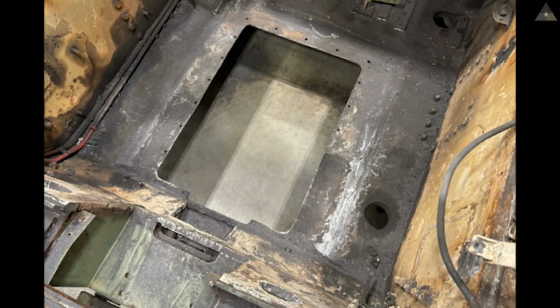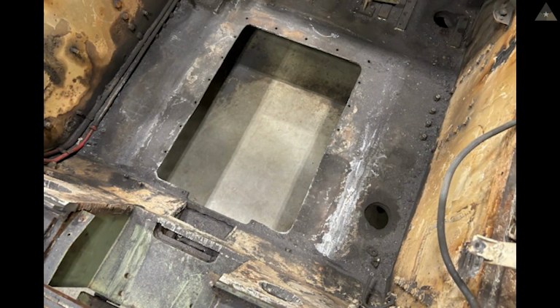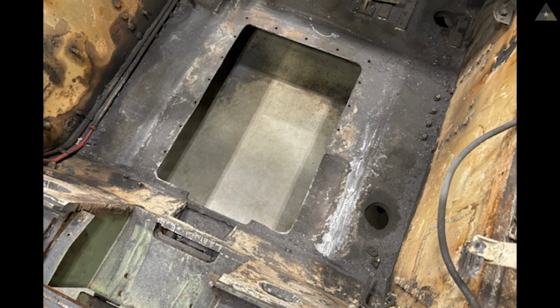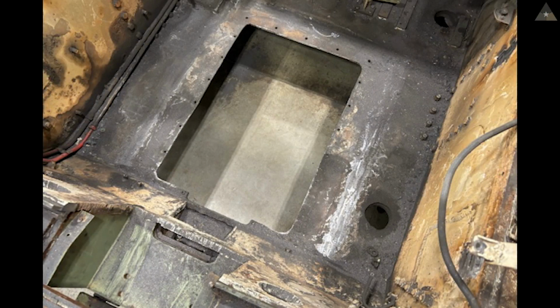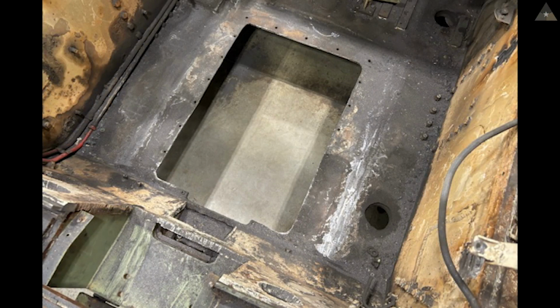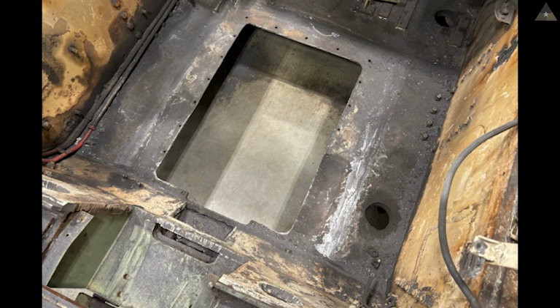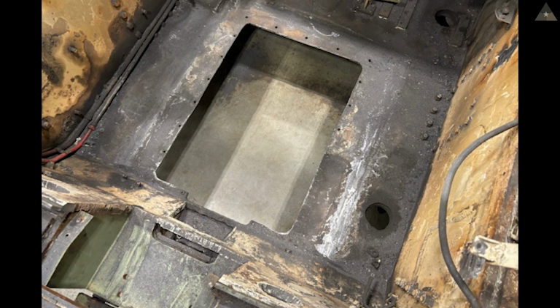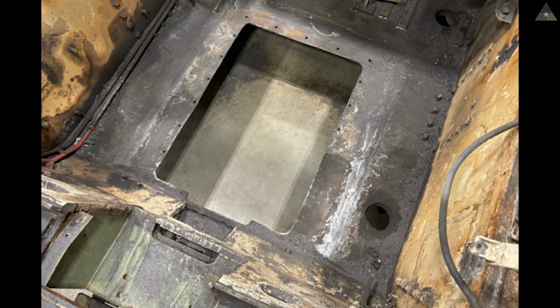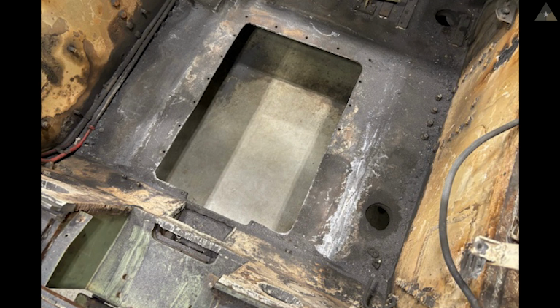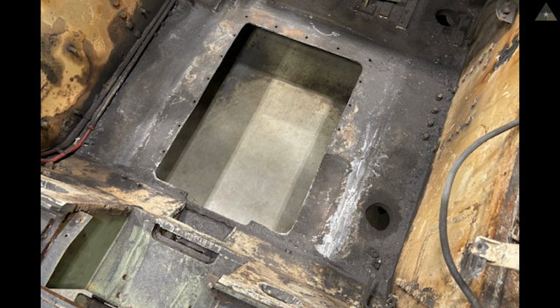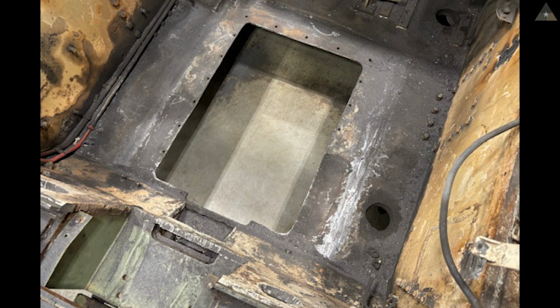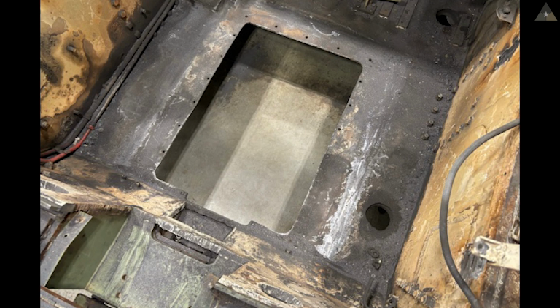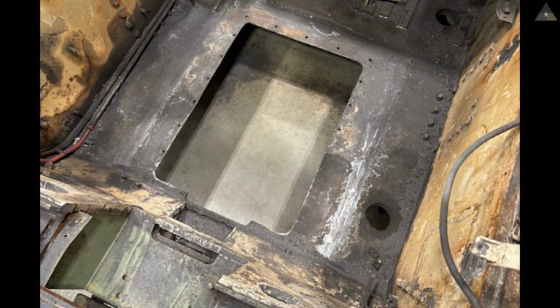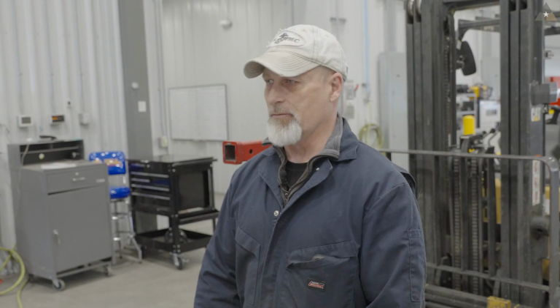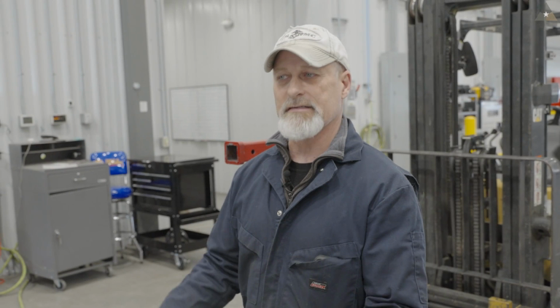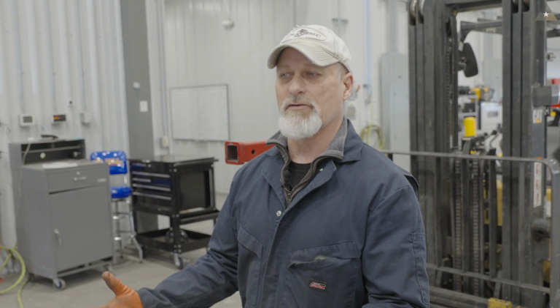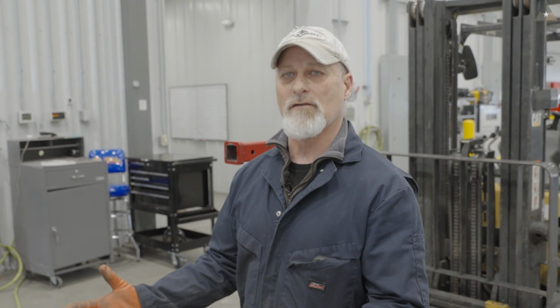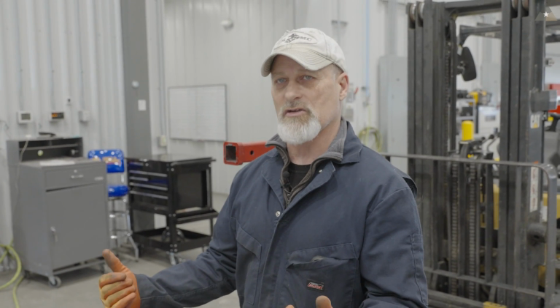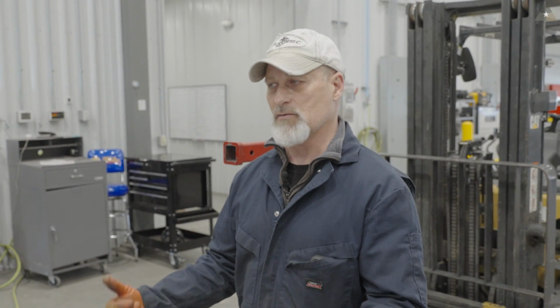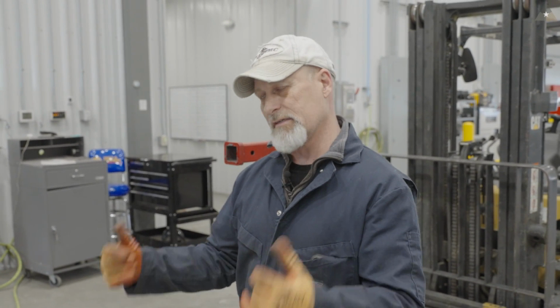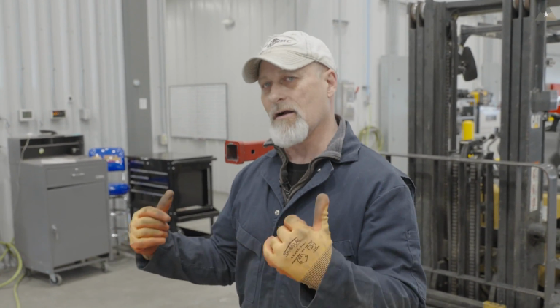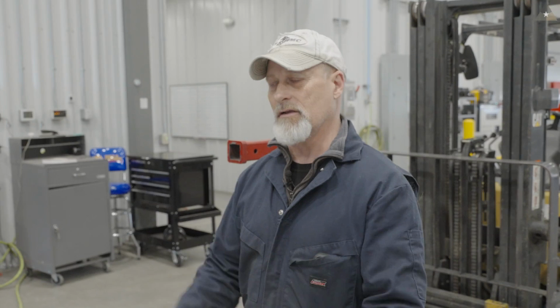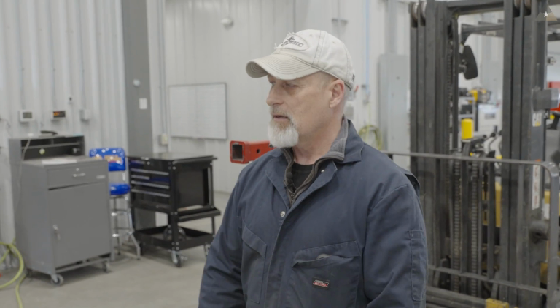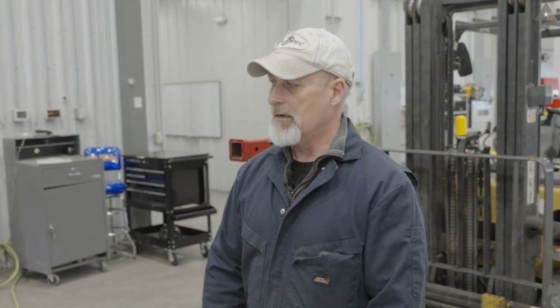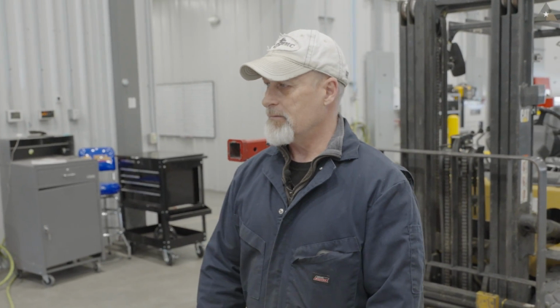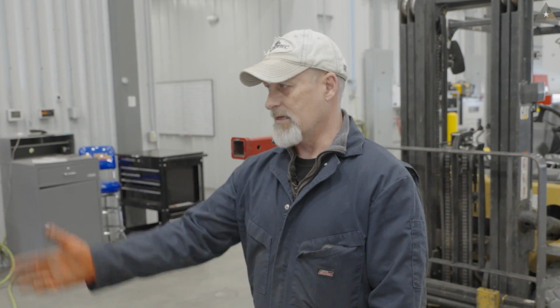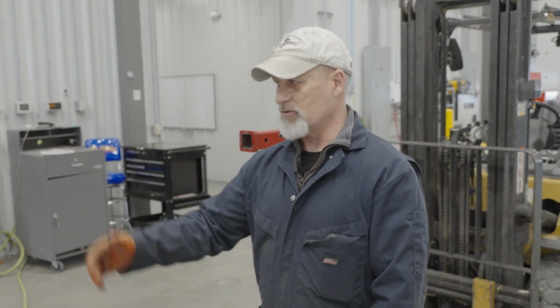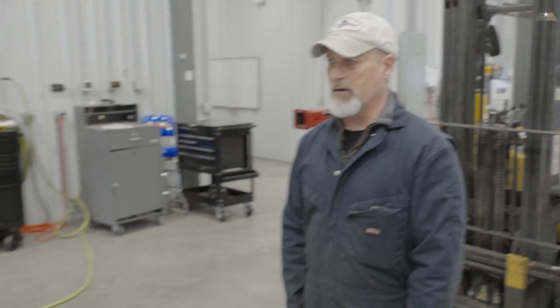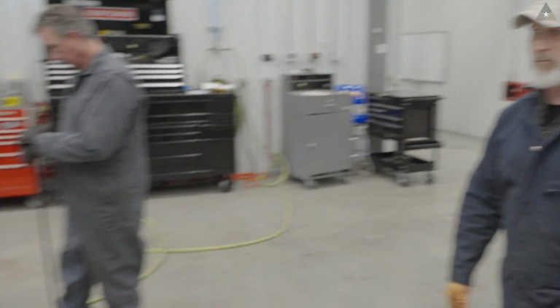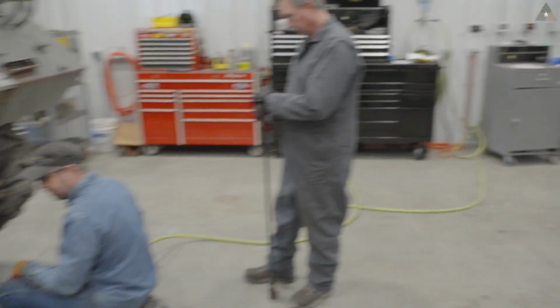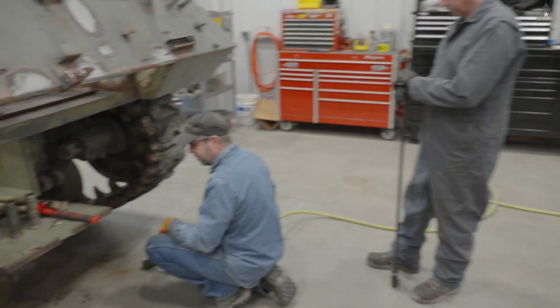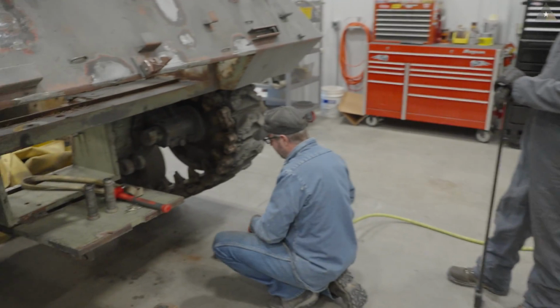Now we're back to the original engine compartment and ready for the GAA. We're getting ready to take the track off both sides and roll the tank off of it. The guys are starting right now, busting nuts and bolts loose.